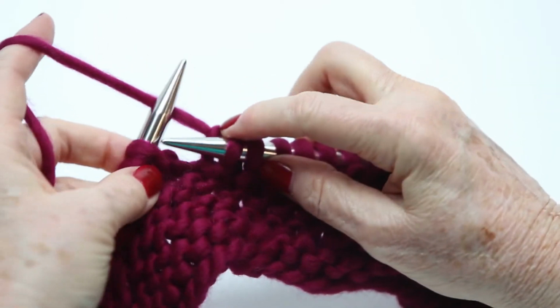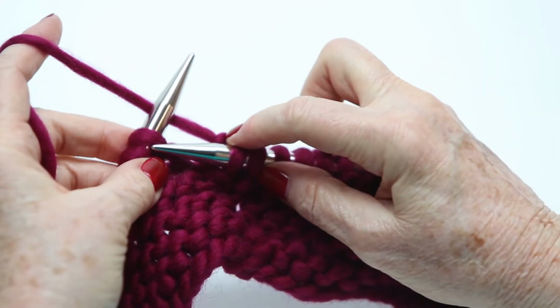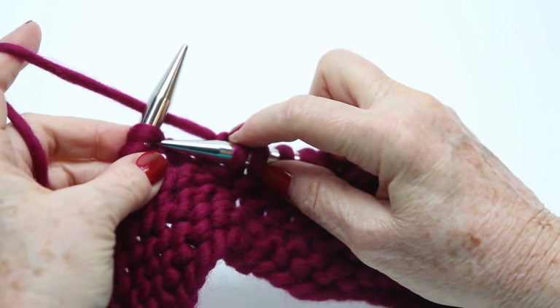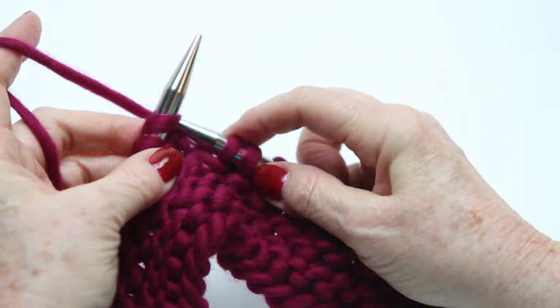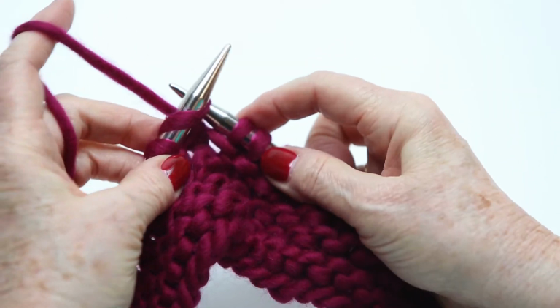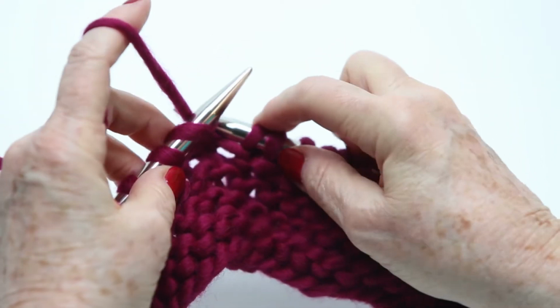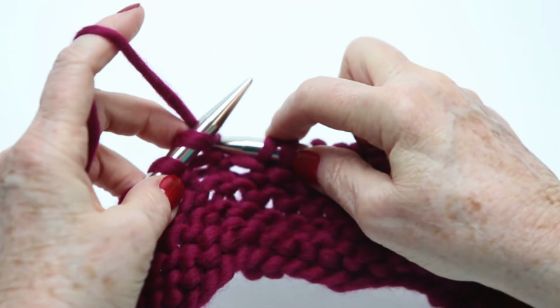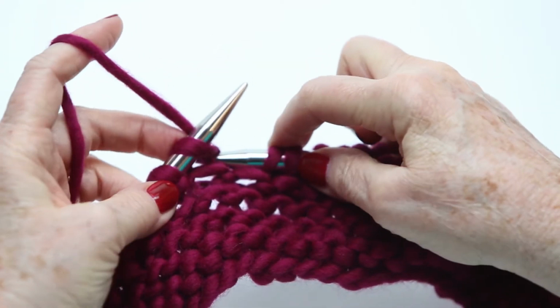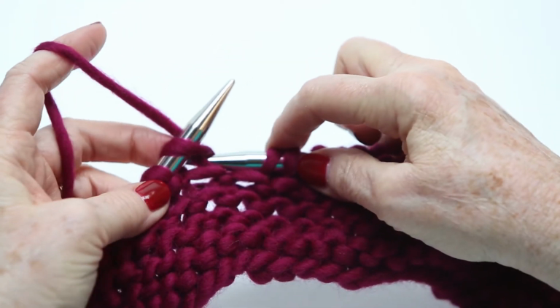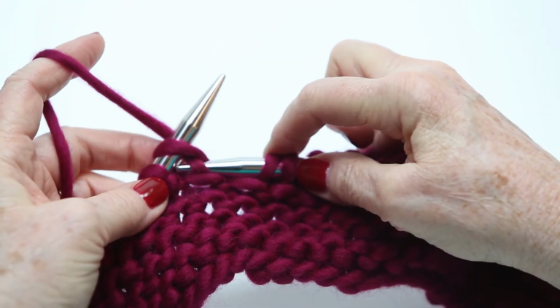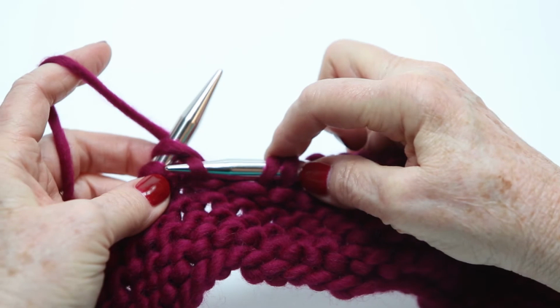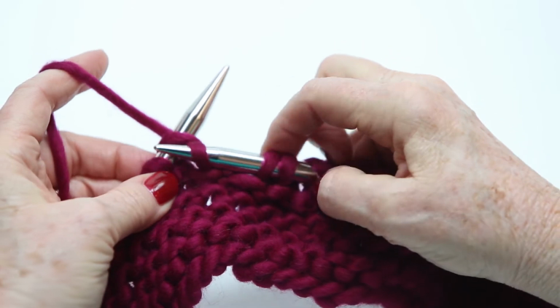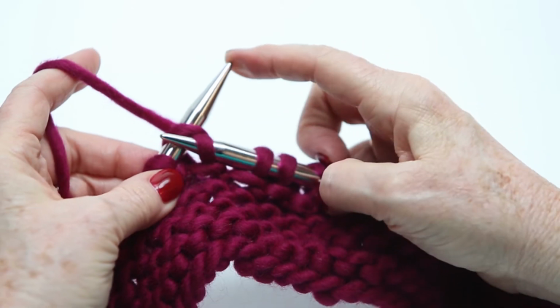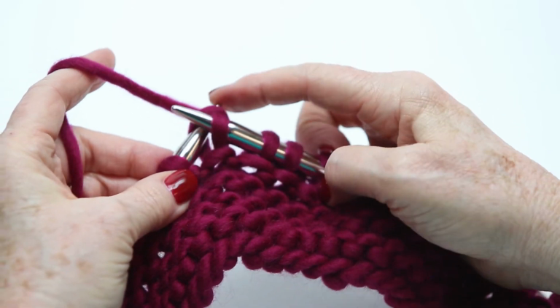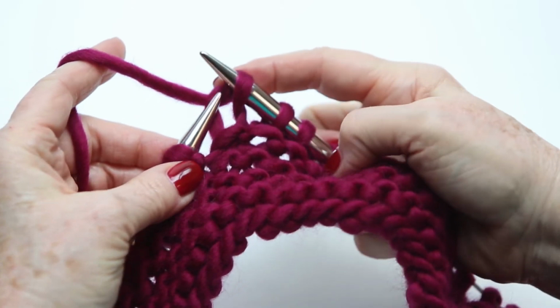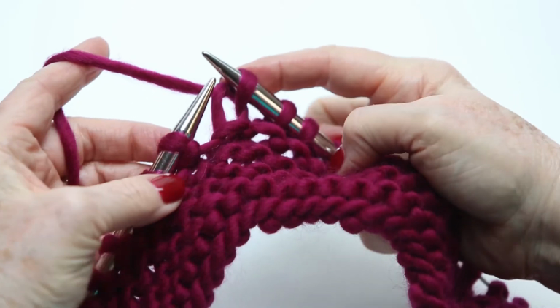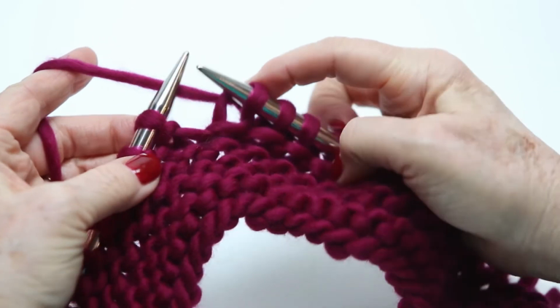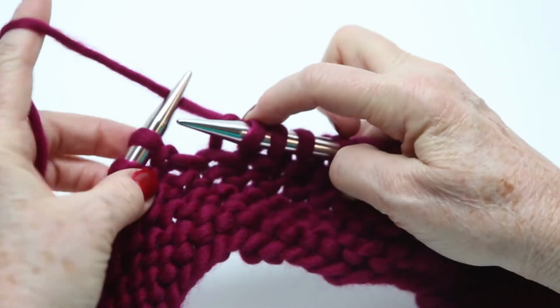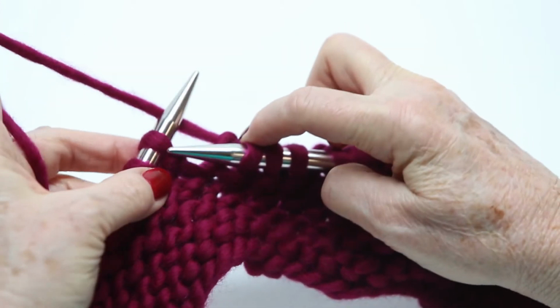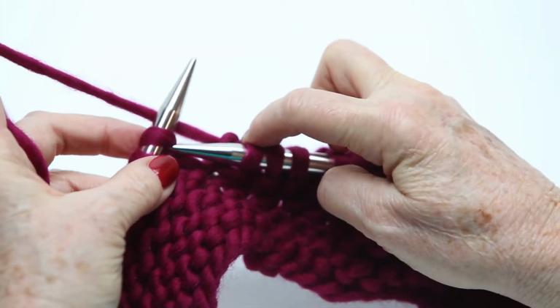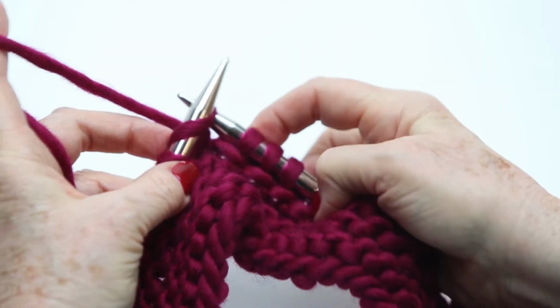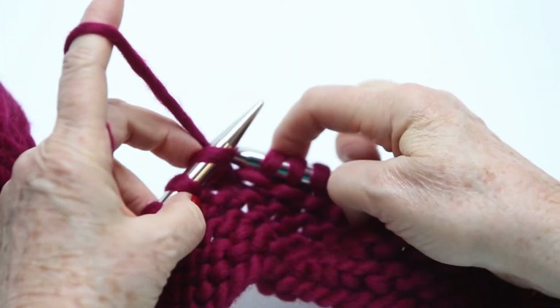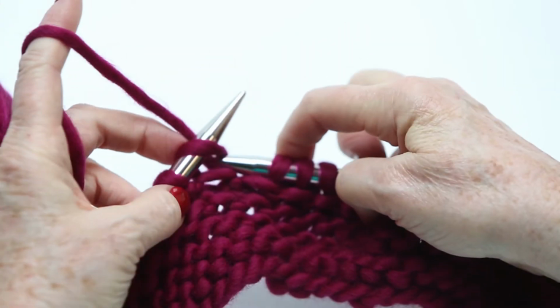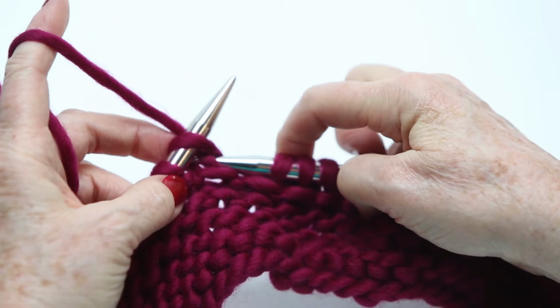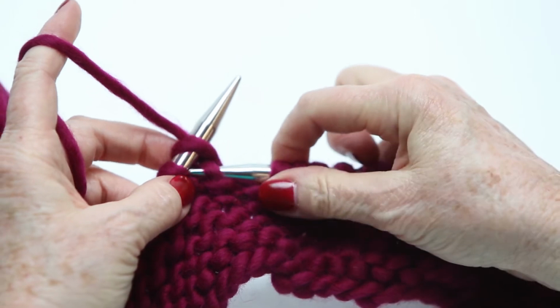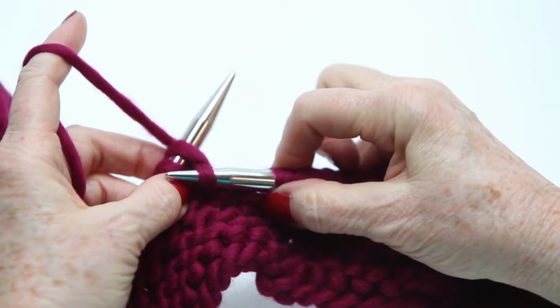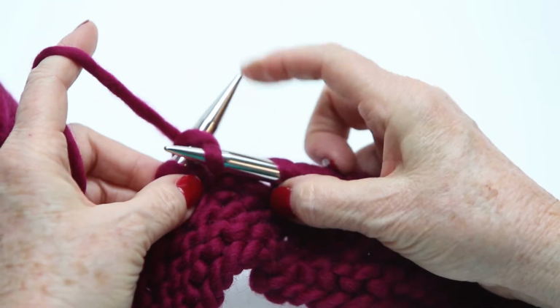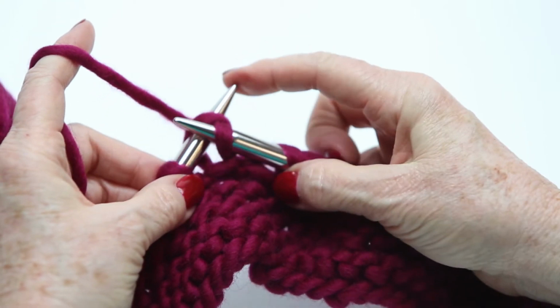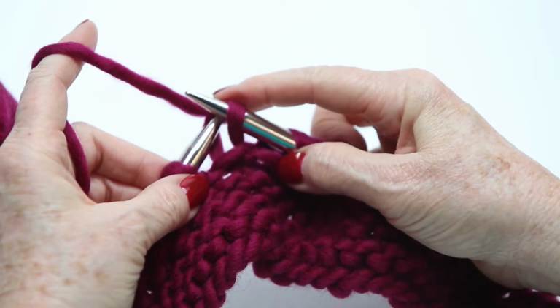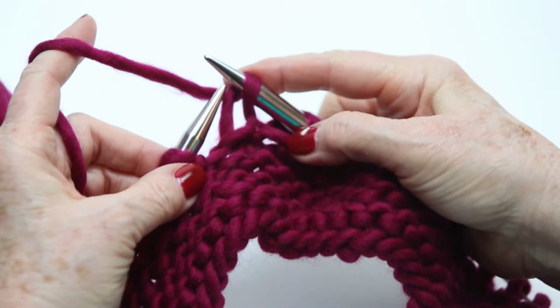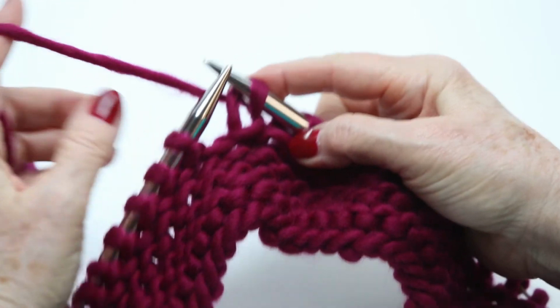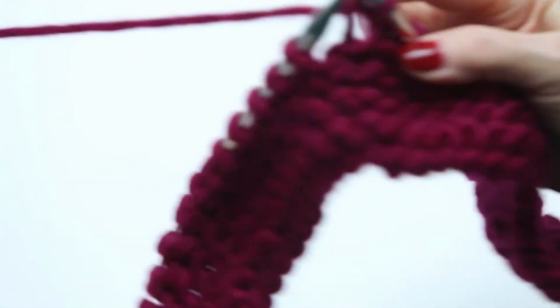Go in from the left, grab the yarn, pull it off. Go in from the left, pull it through, slide it off.